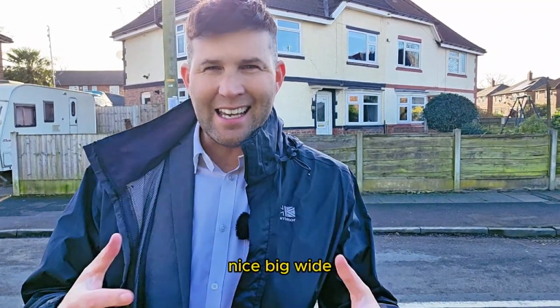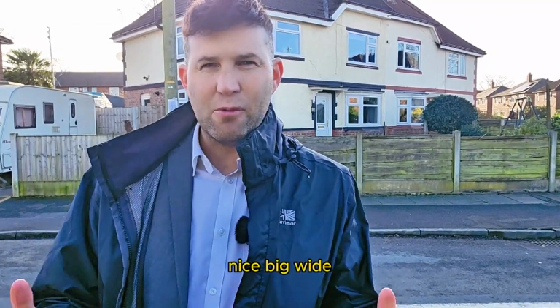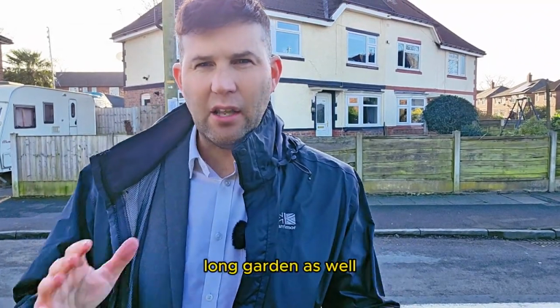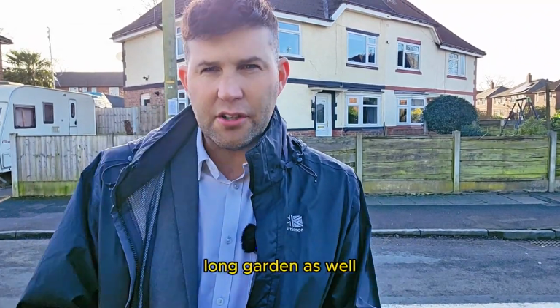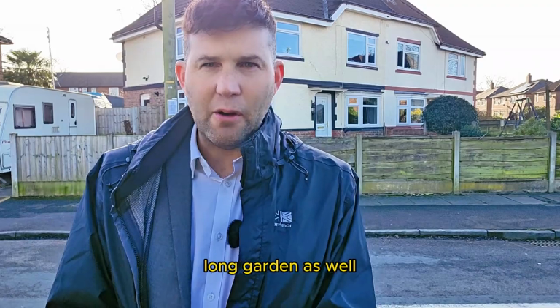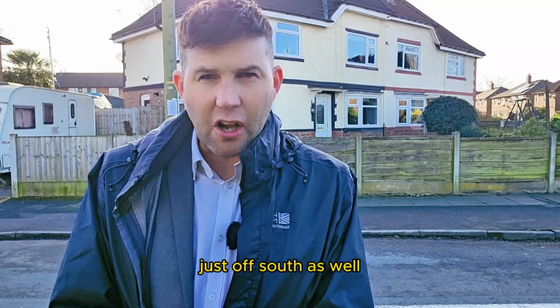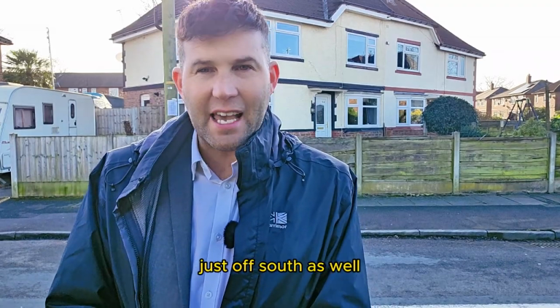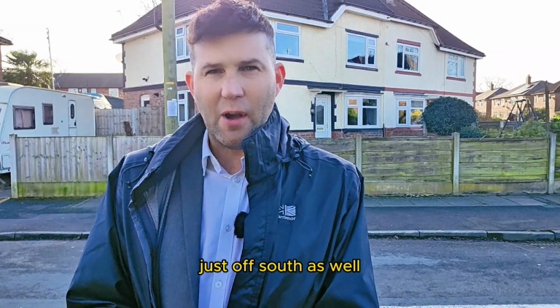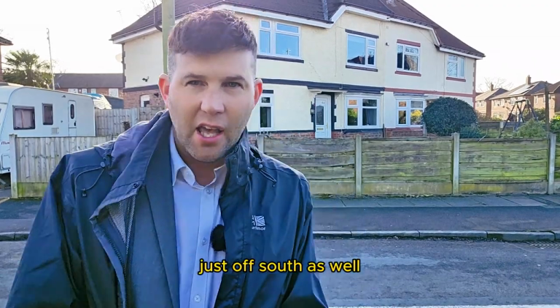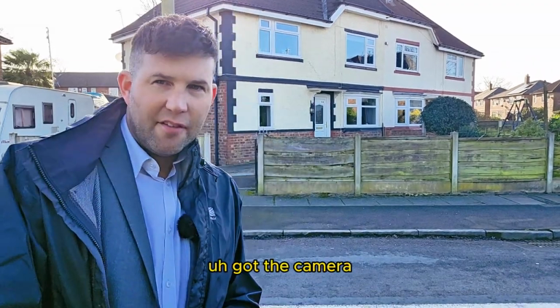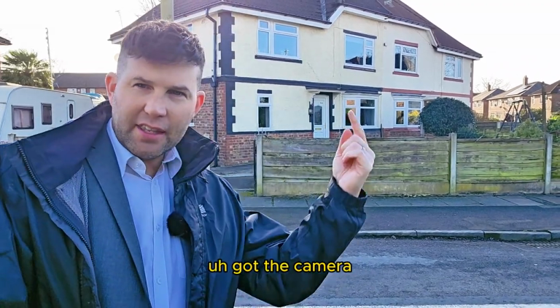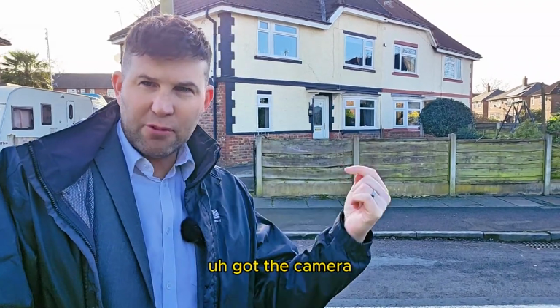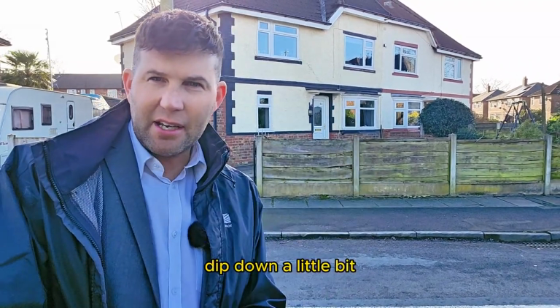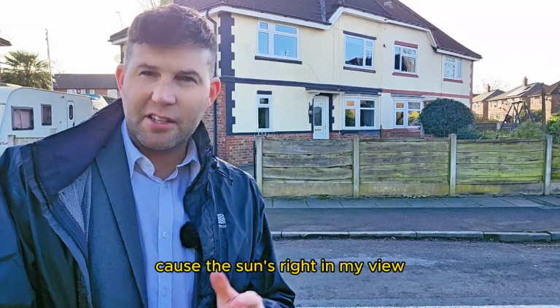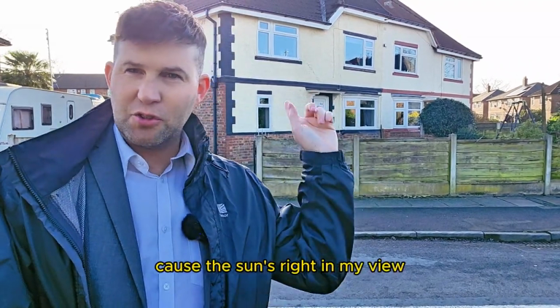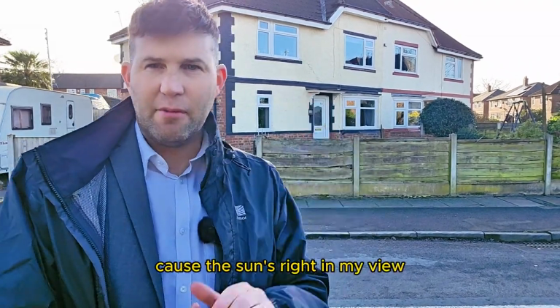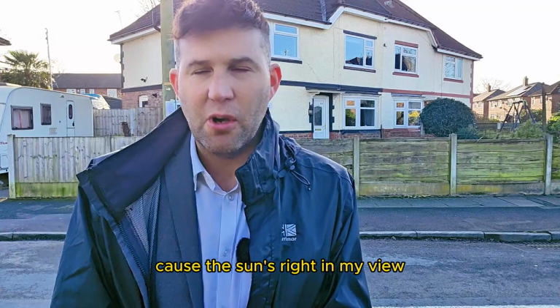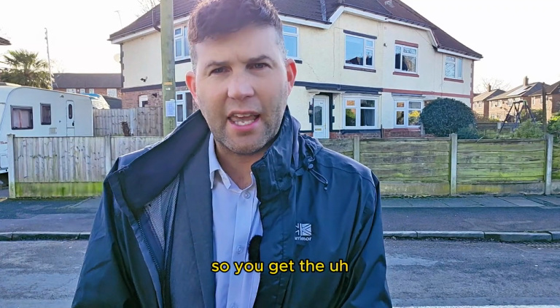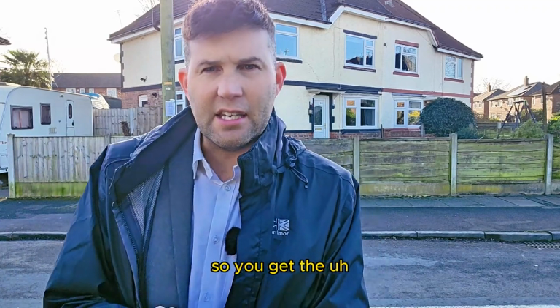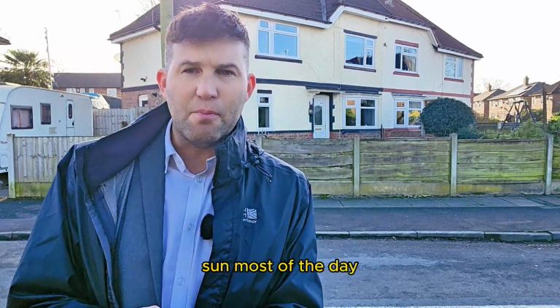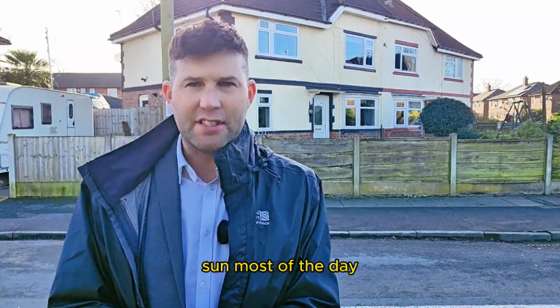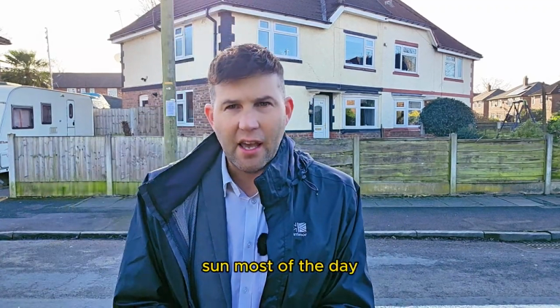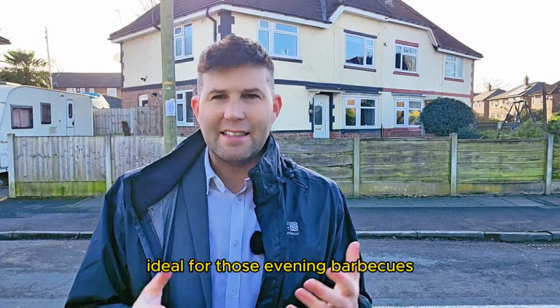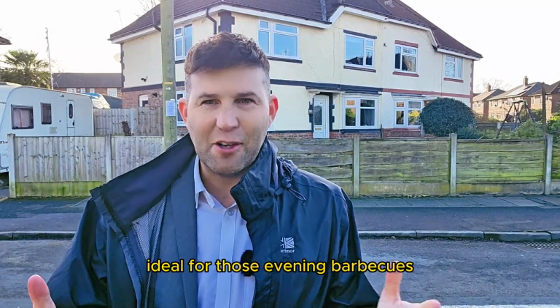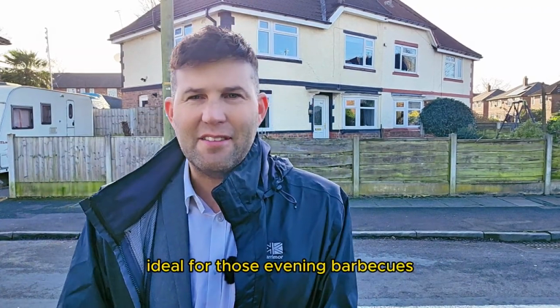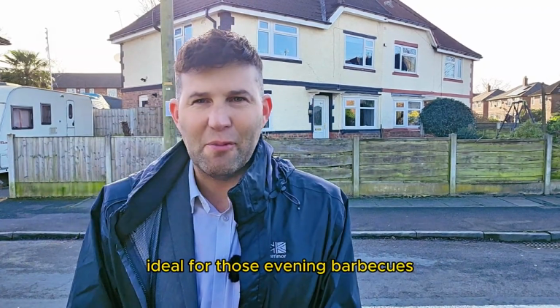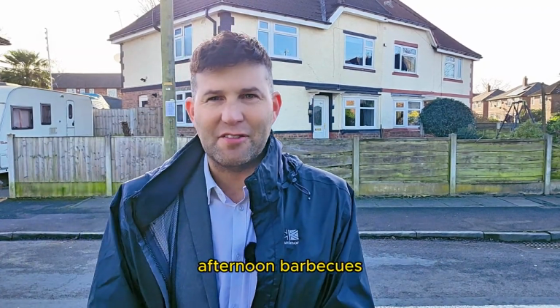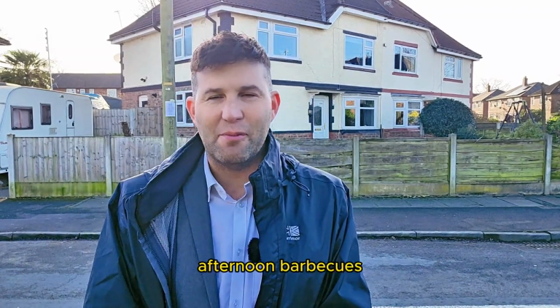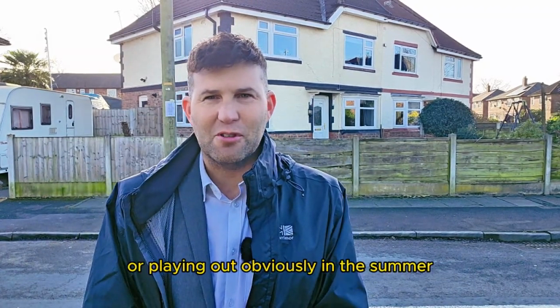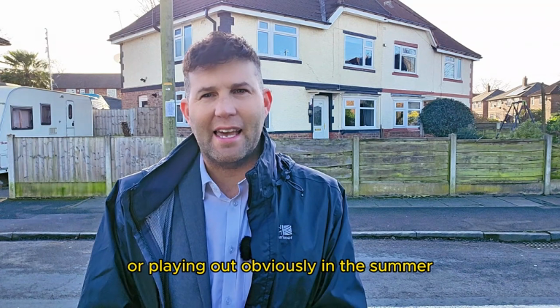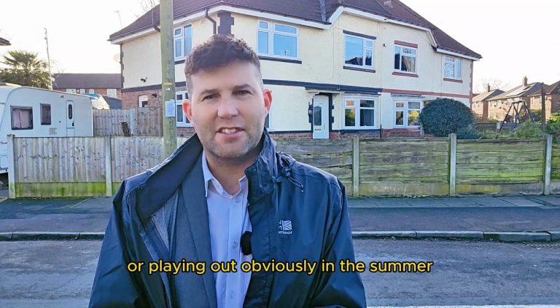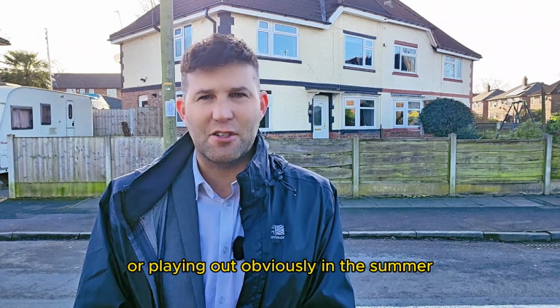Nice big wide long garden as well, just off south facing. I've got the camera dipped down a little bit because the sun's right in my view, so you get the sun most of the day. Ideal for those evening barbecues, afternoon barbecues, or playing out obviously in the summer.